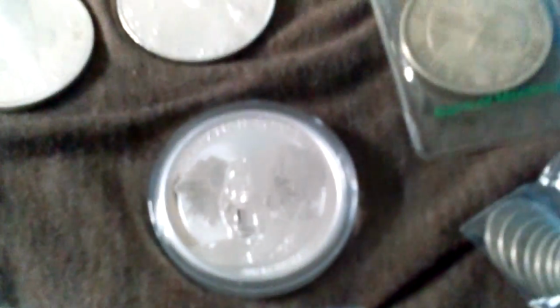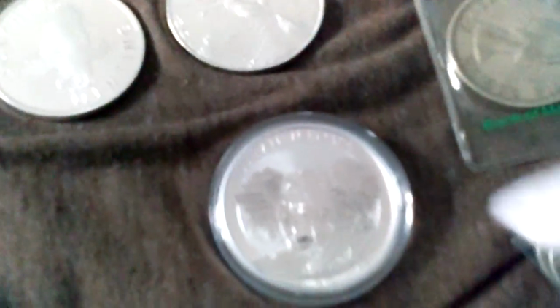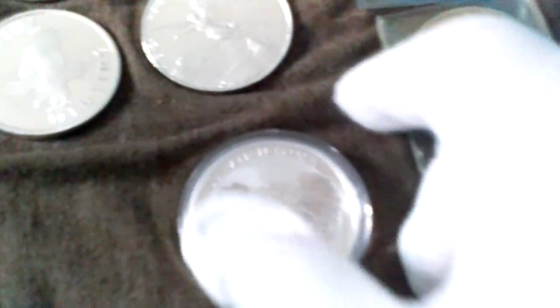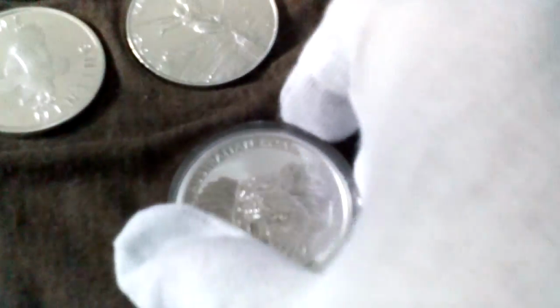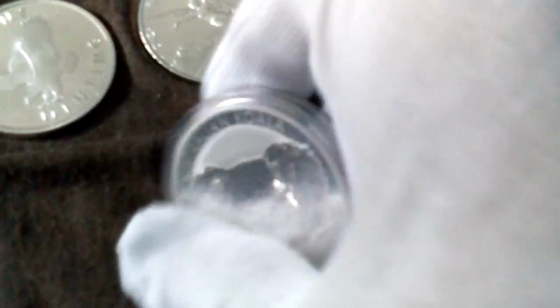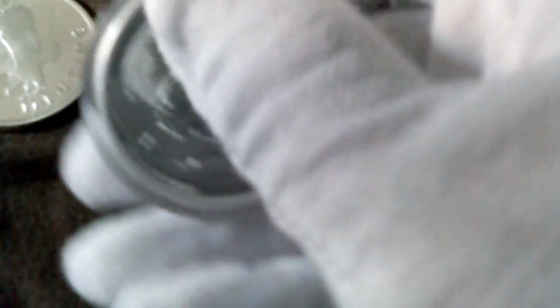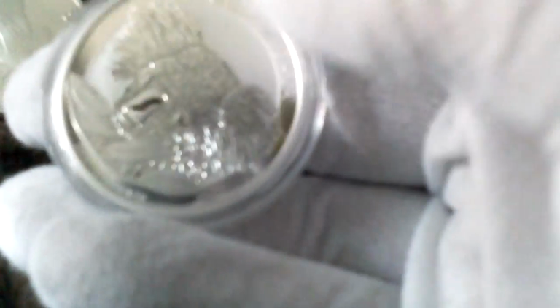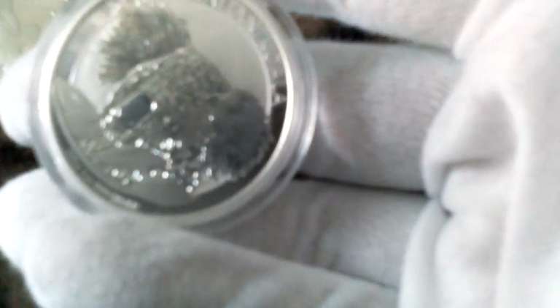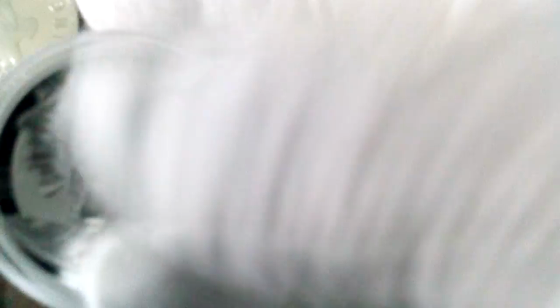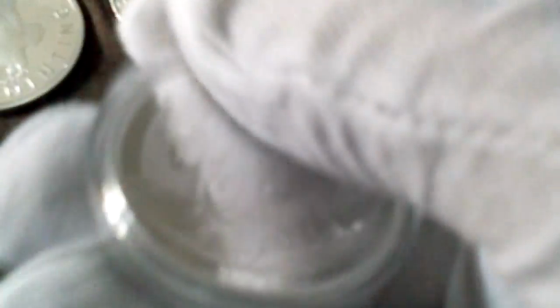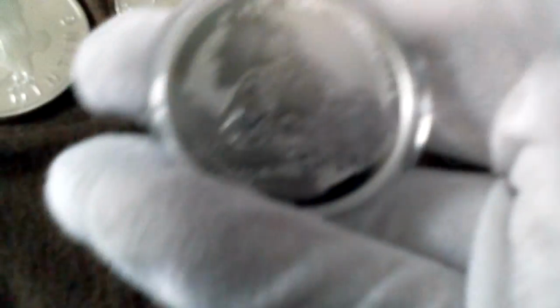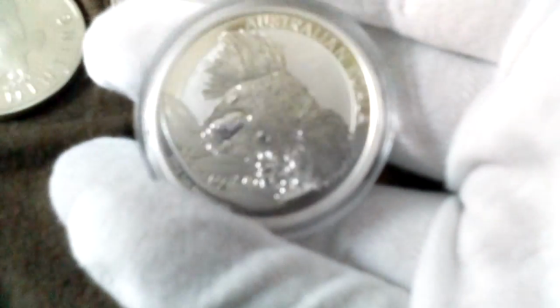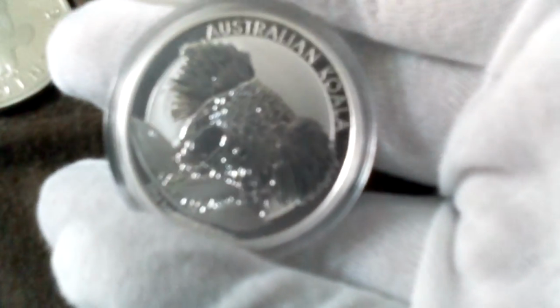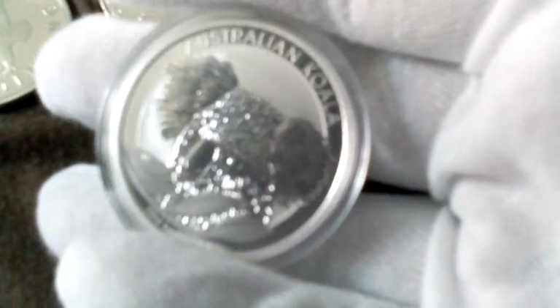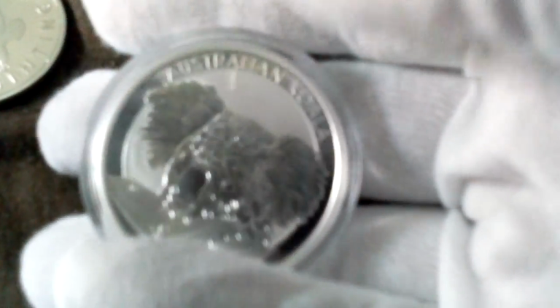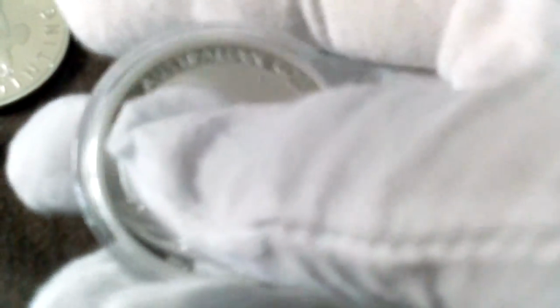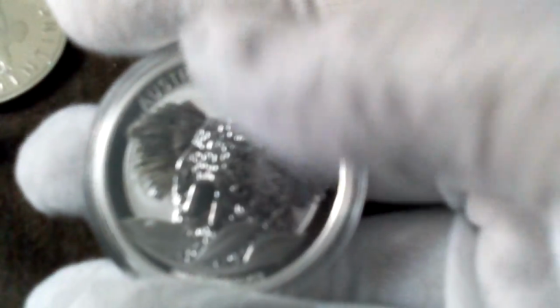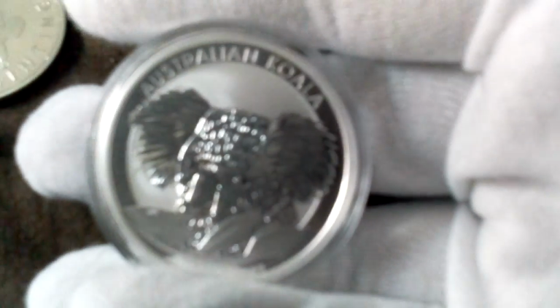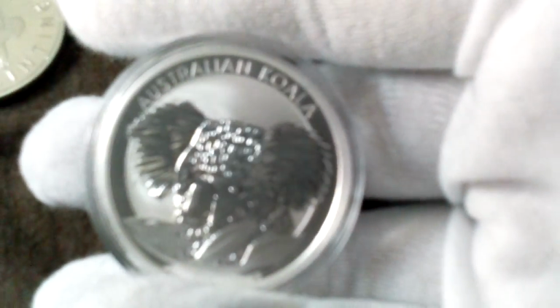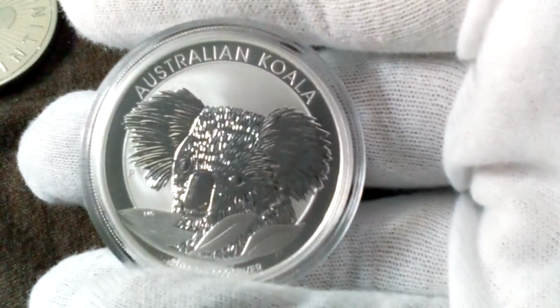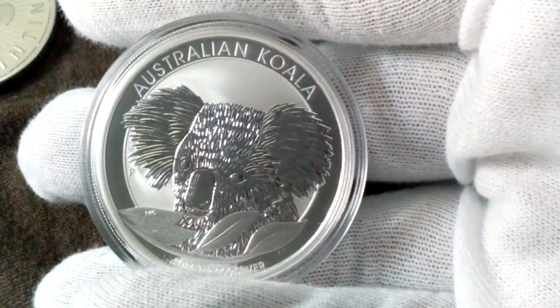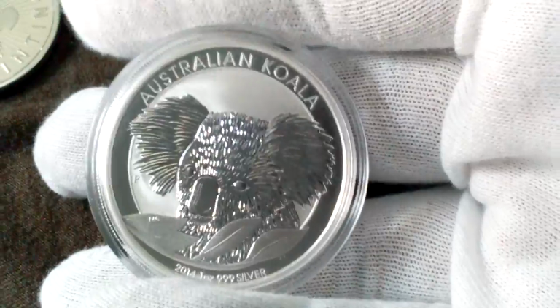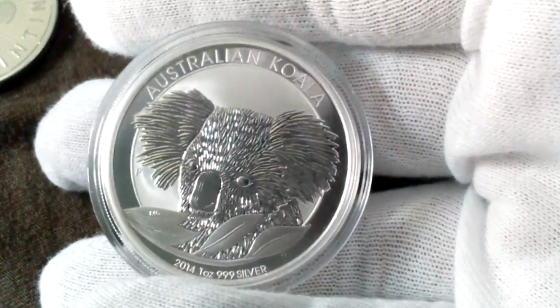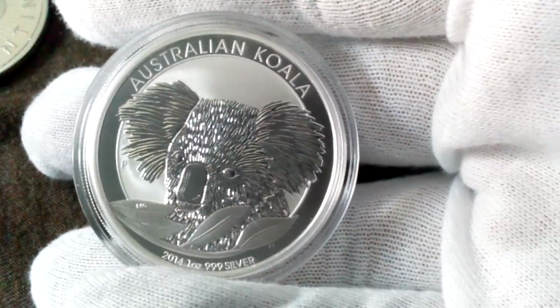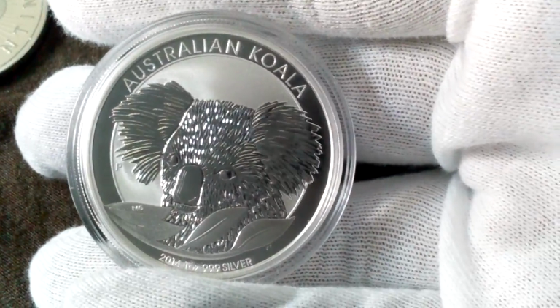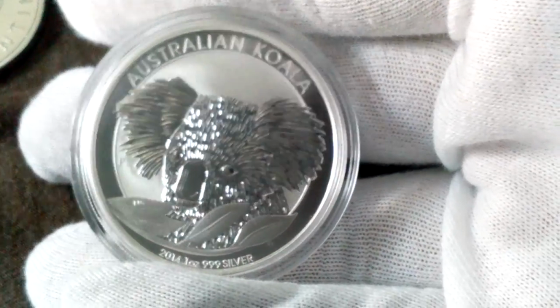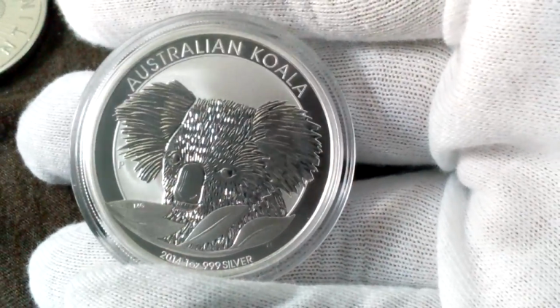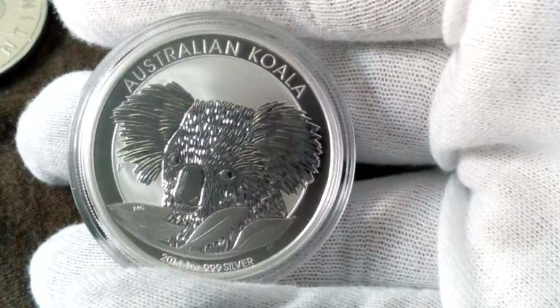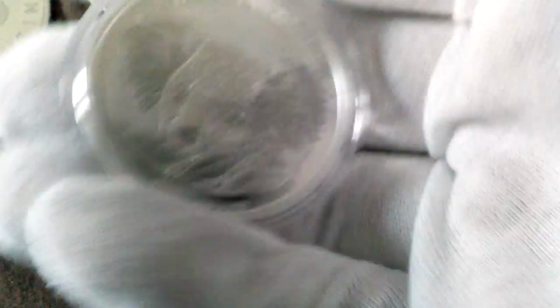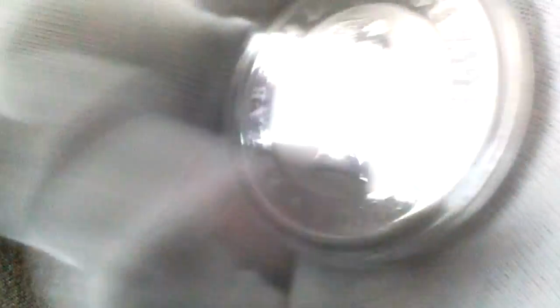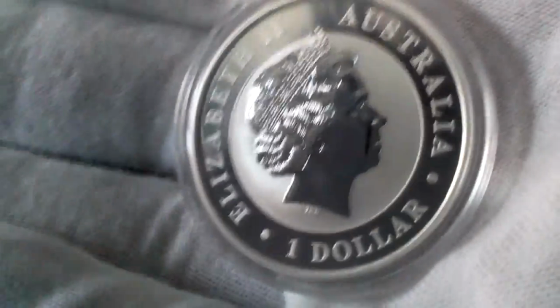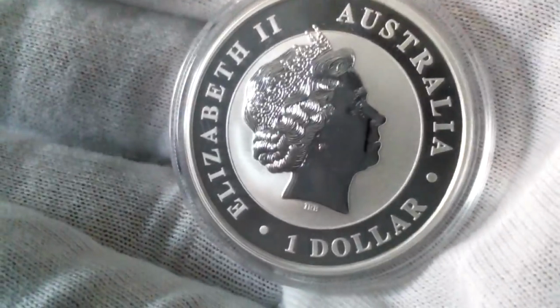This is the Libertad 2013. And here's the Australian Koala 2014. I'm not crazy about the koalas or the kooks, but I really like the crocodile that just came out recently — I'll be getting that next time I order.